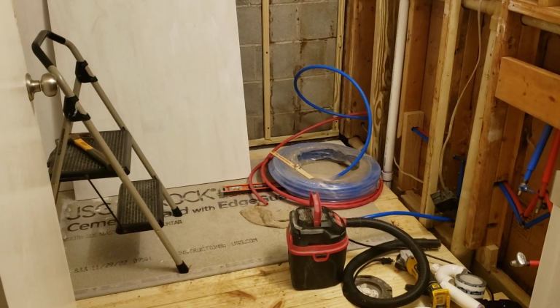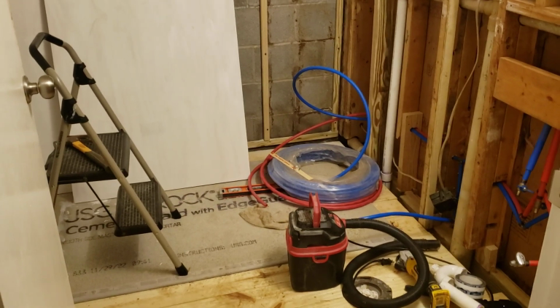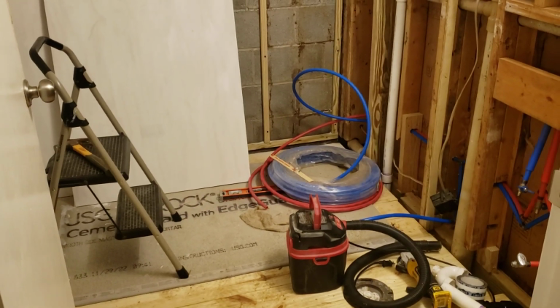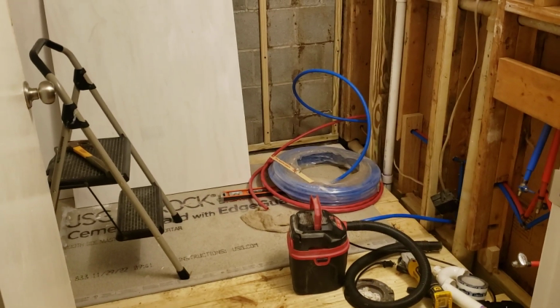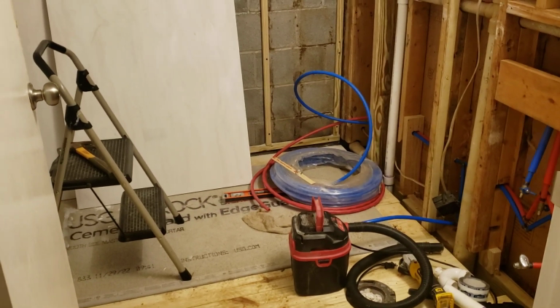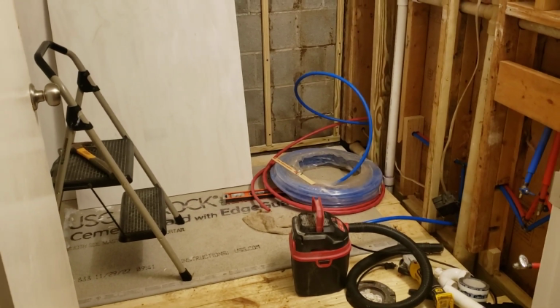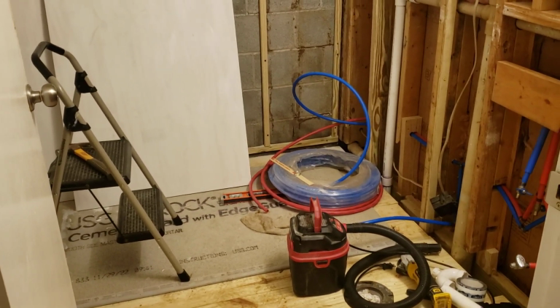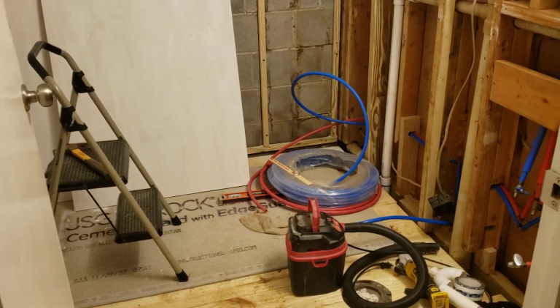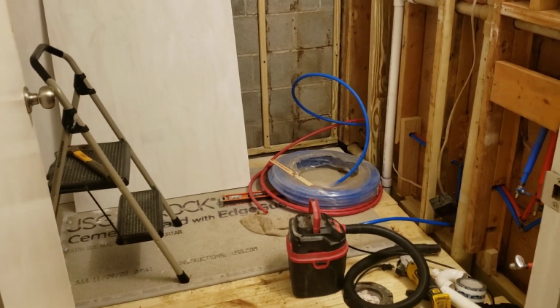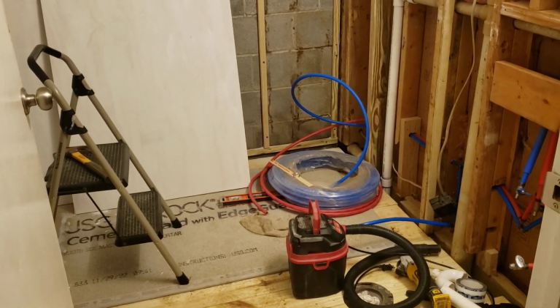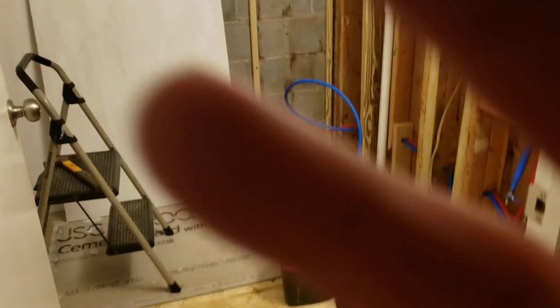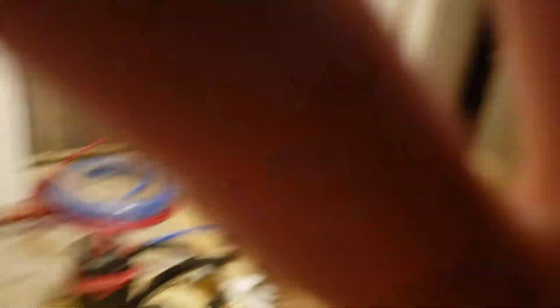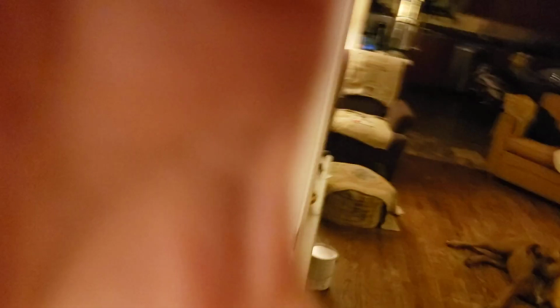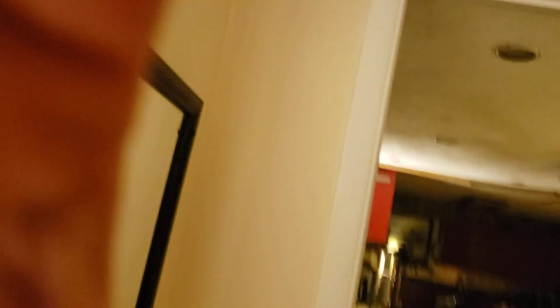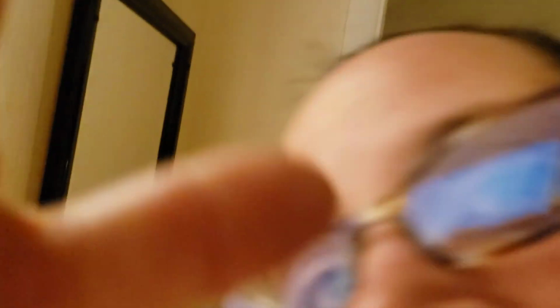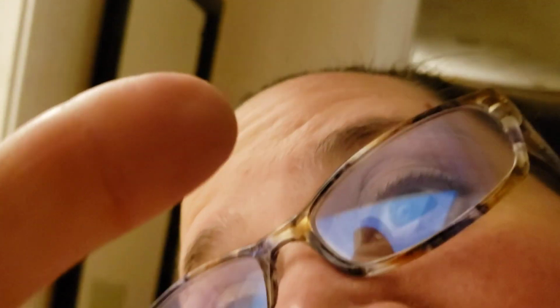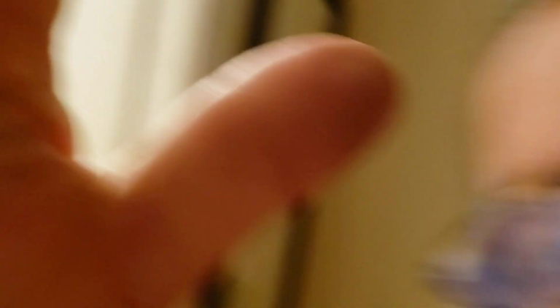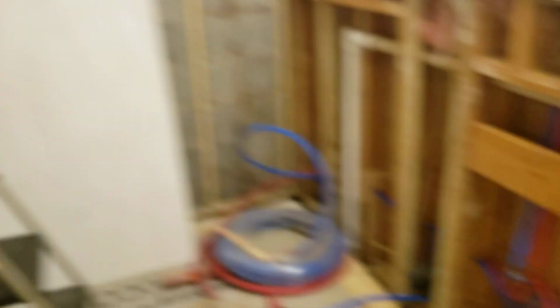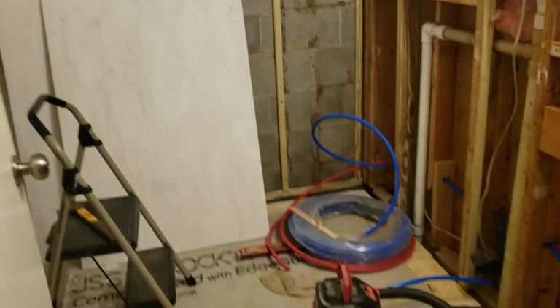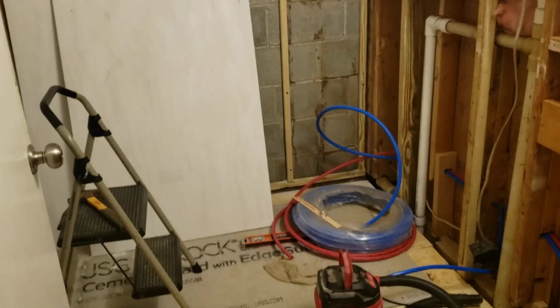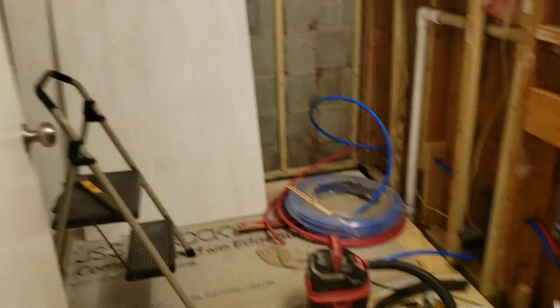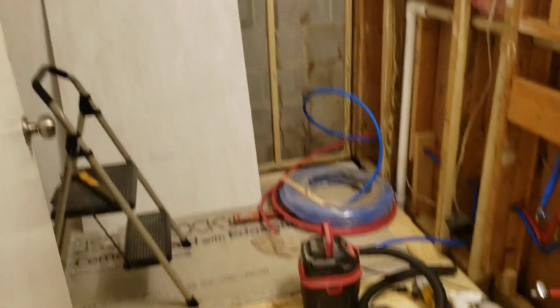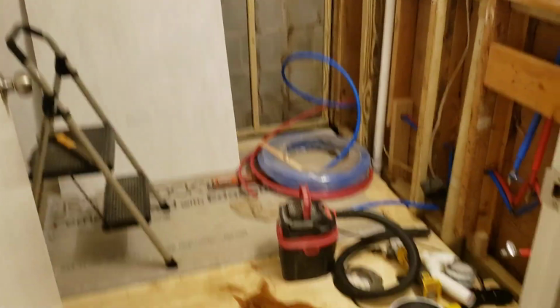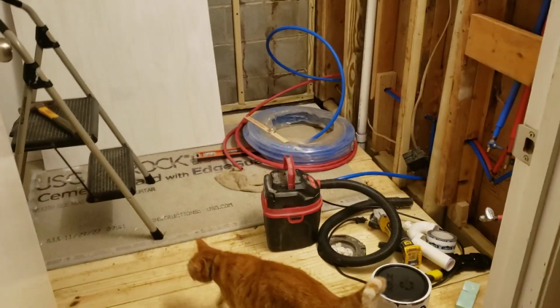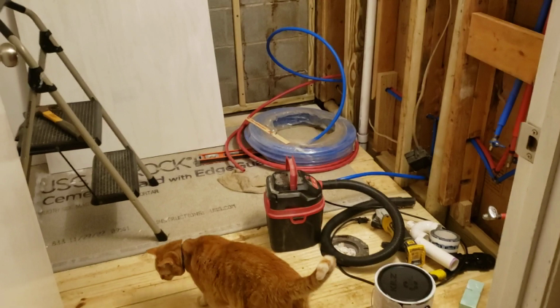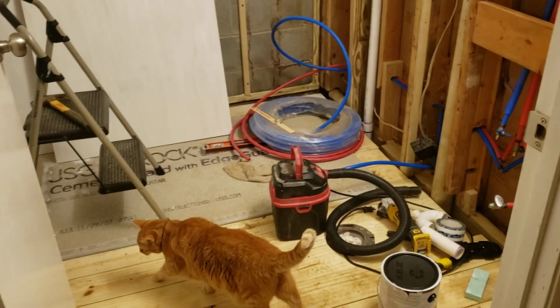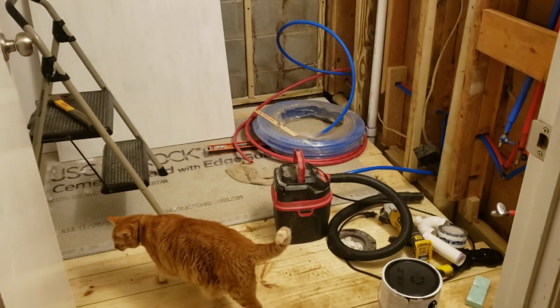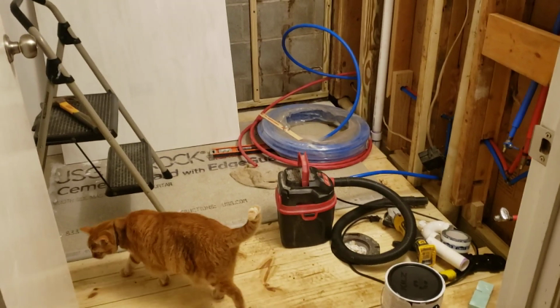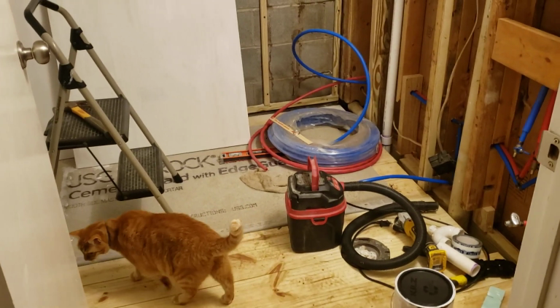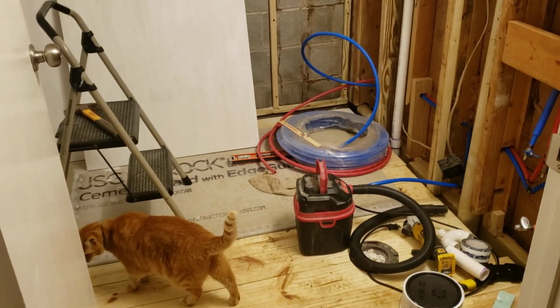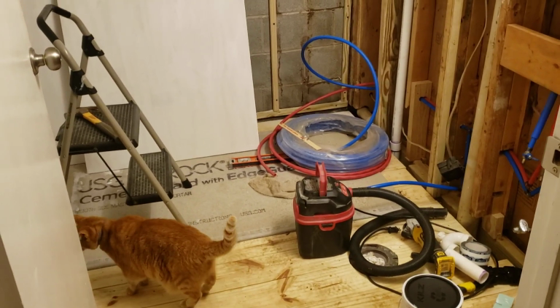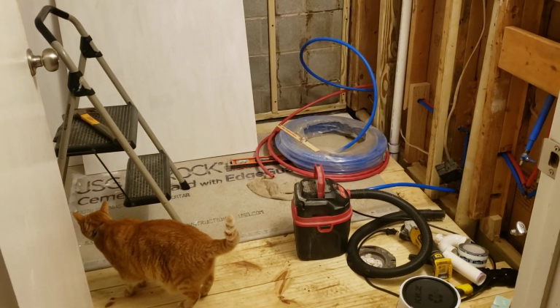It's time for a day seven update. Here's what happened on day seven: nothing. That's right, nothing happened on day seven. The cat inspected the work — that's all that happened on day seven.